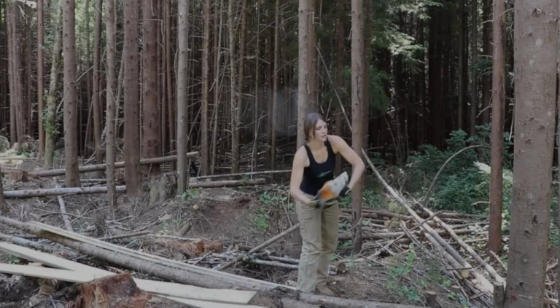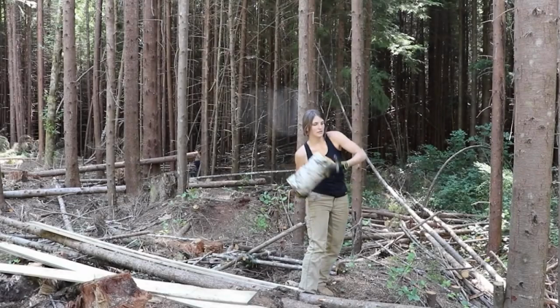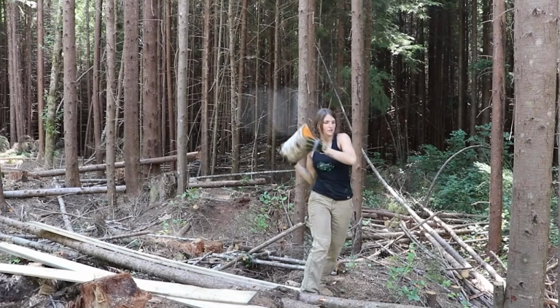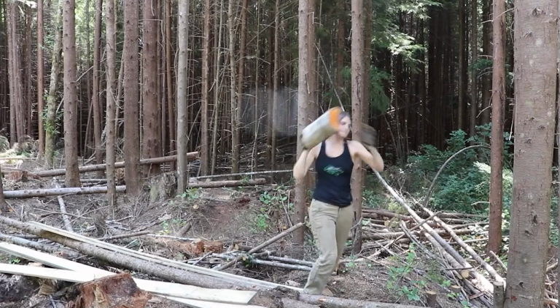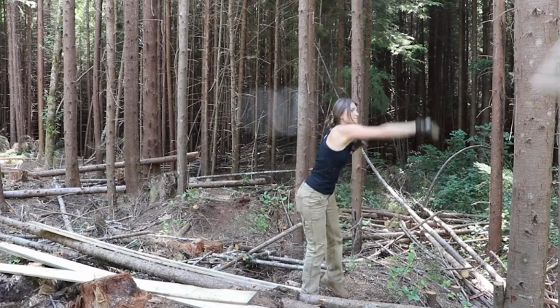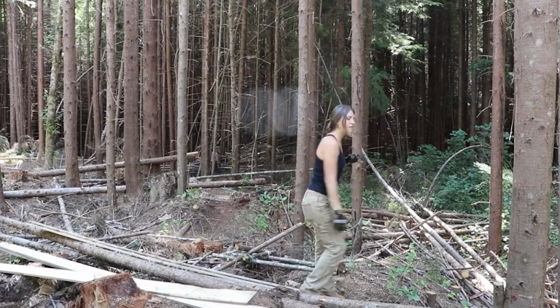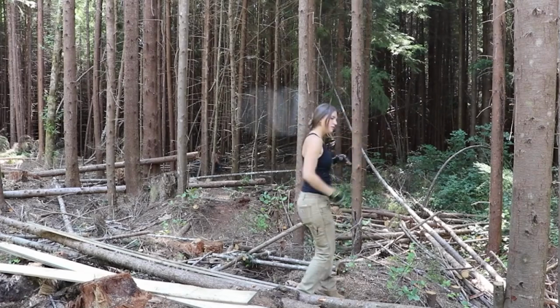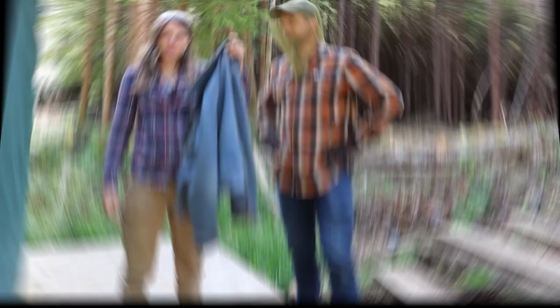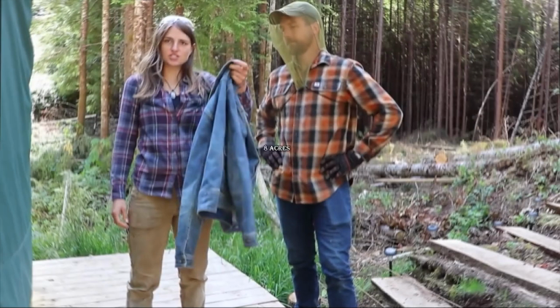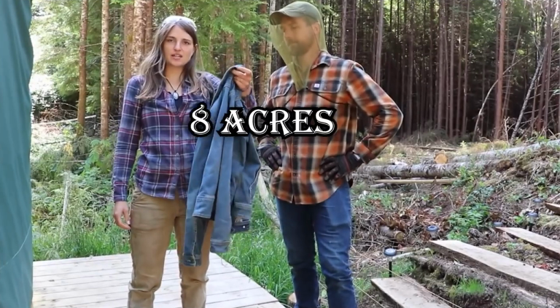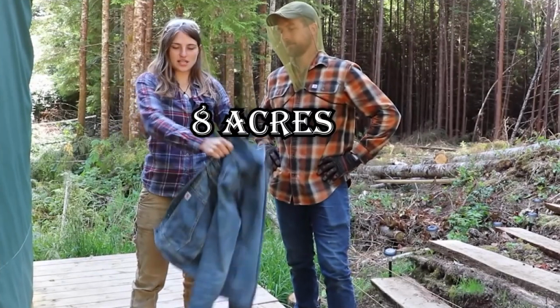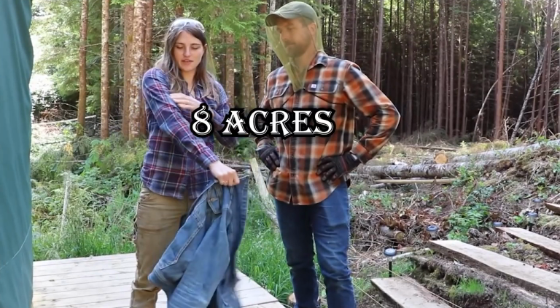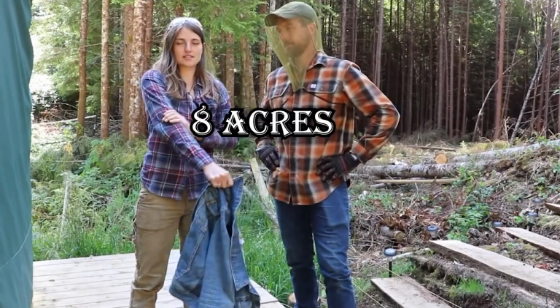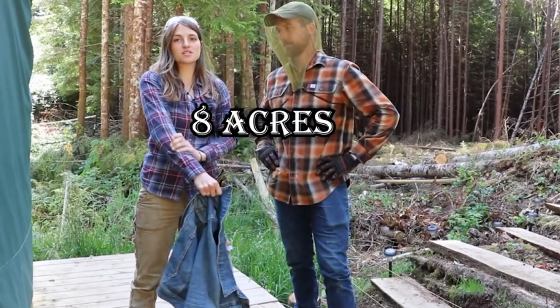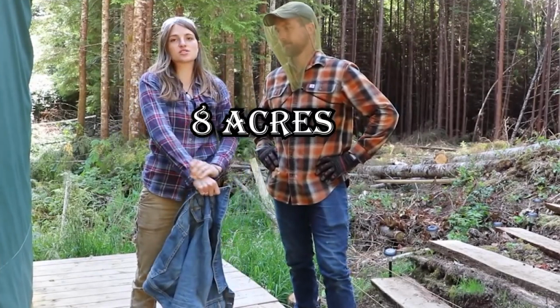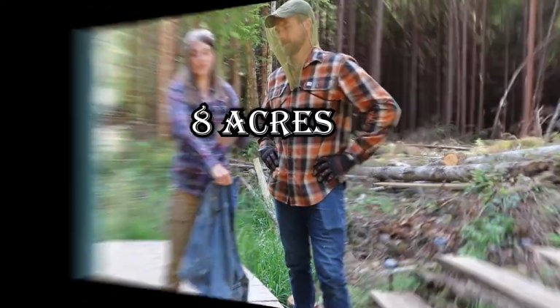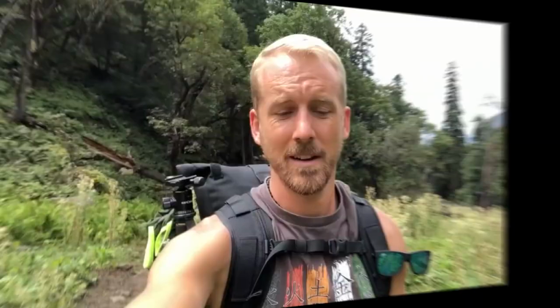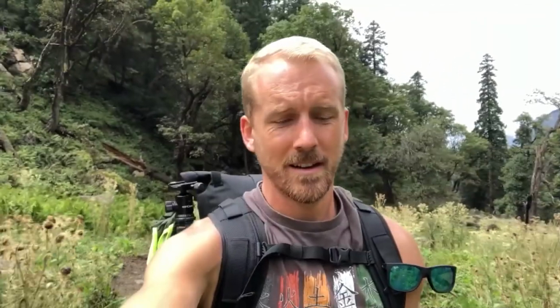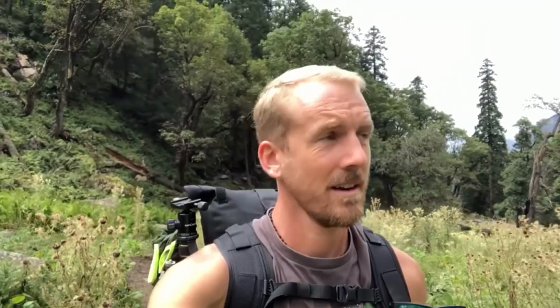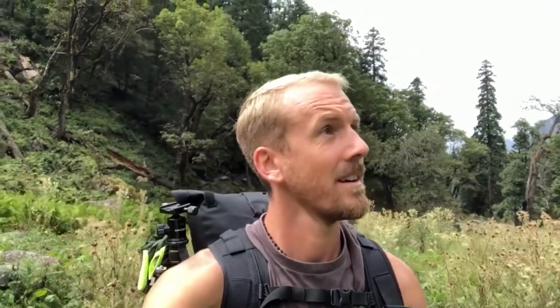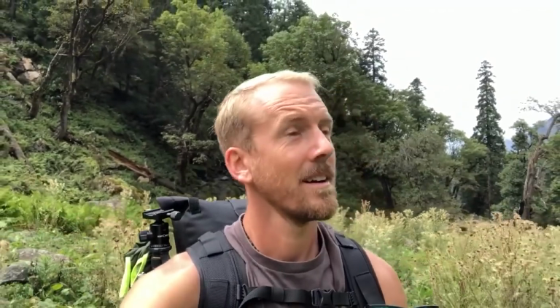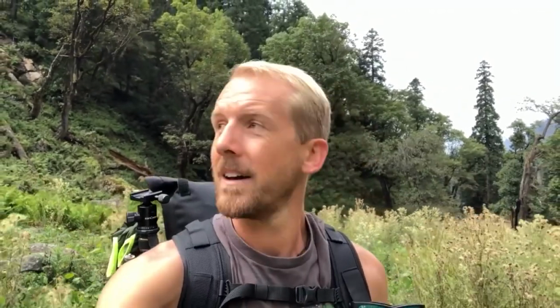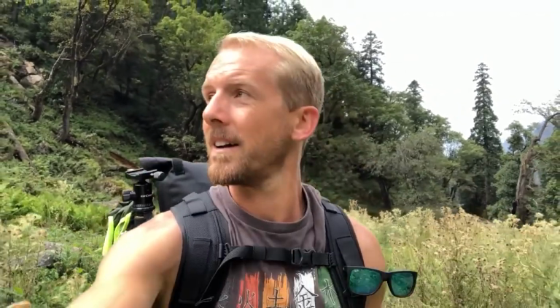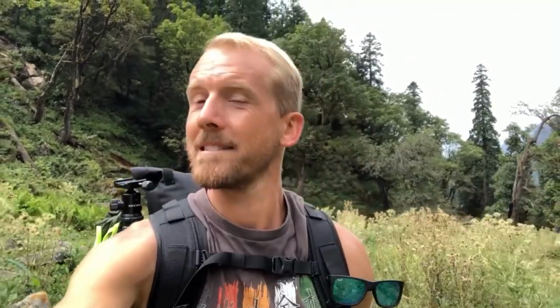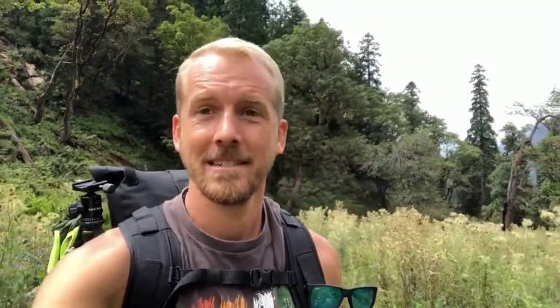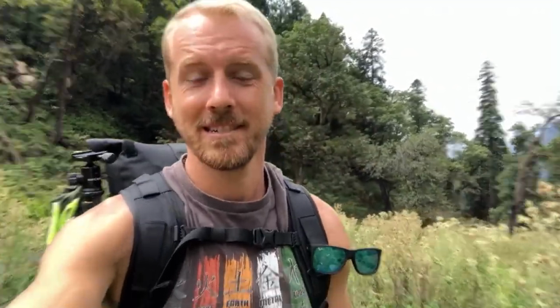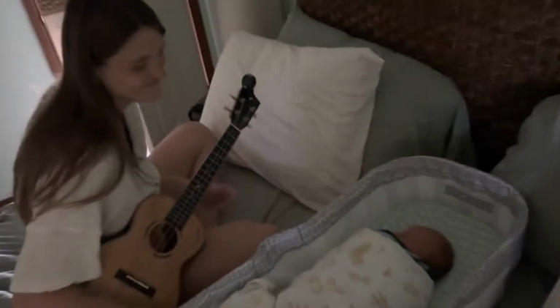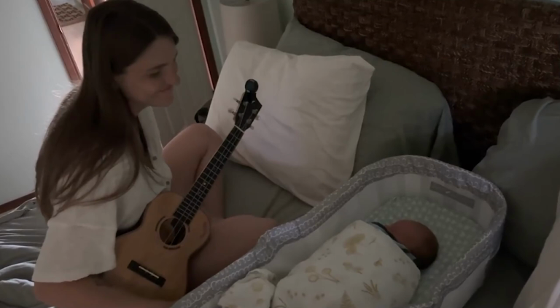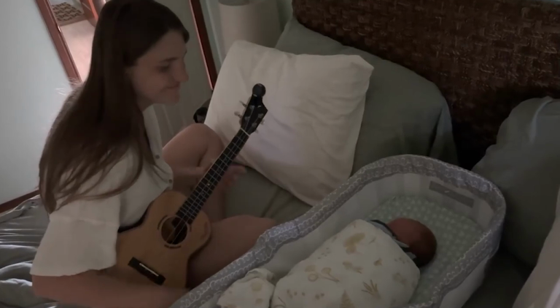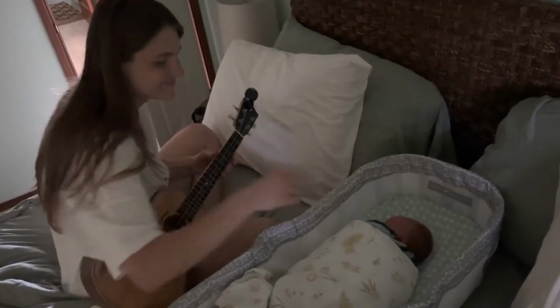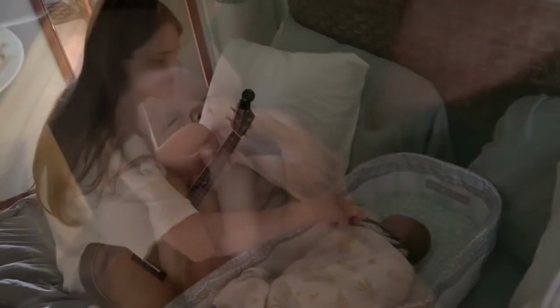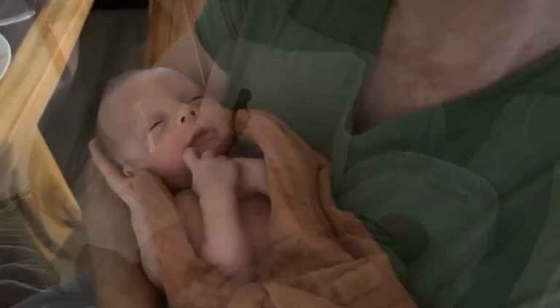Along with all of these, we cannot forget their 8 acres of raw land in North Vancouver Island, British Columbia, and their bug out property in the tropics where they are presently living with their baby Fox.